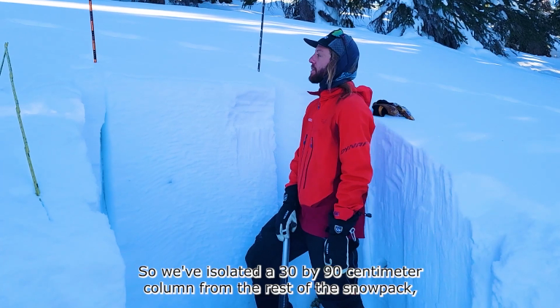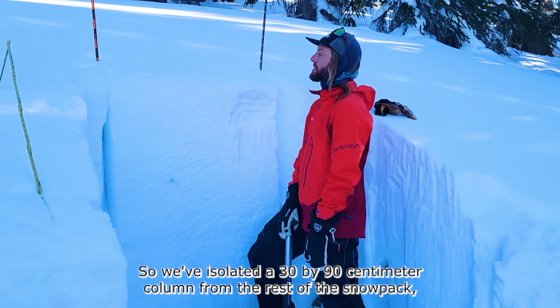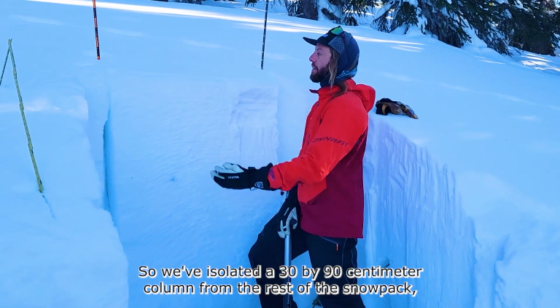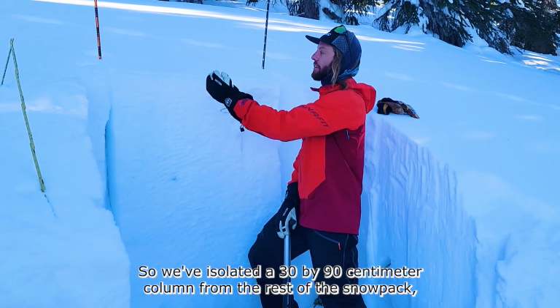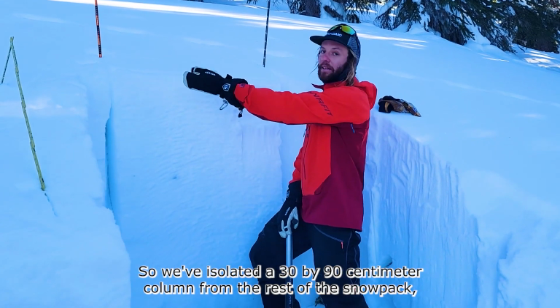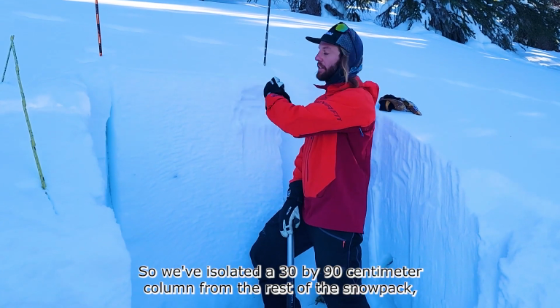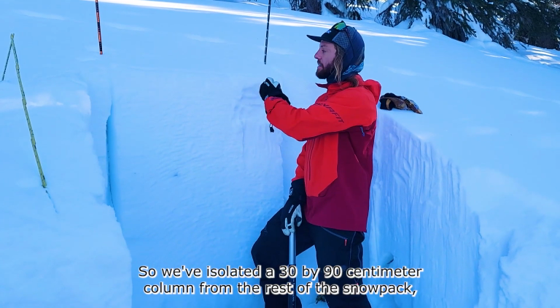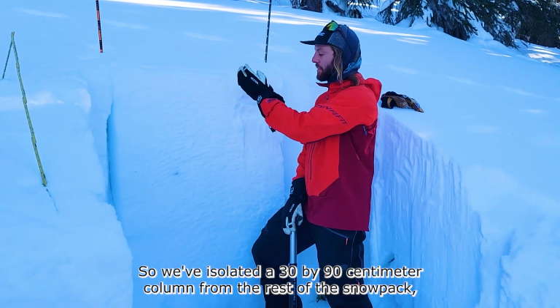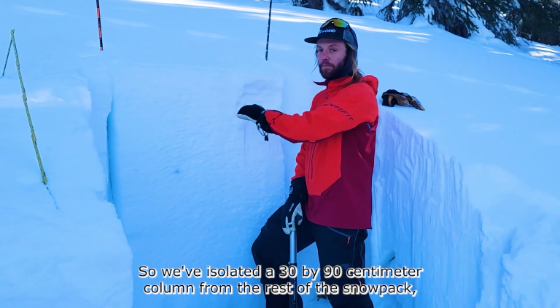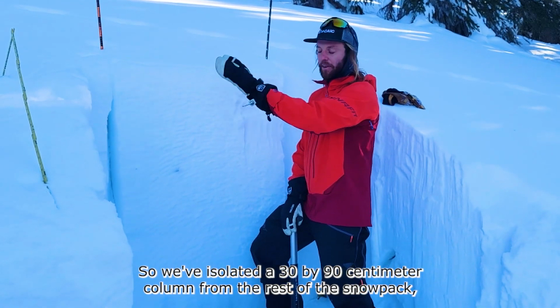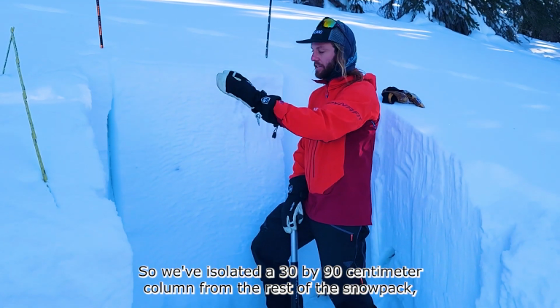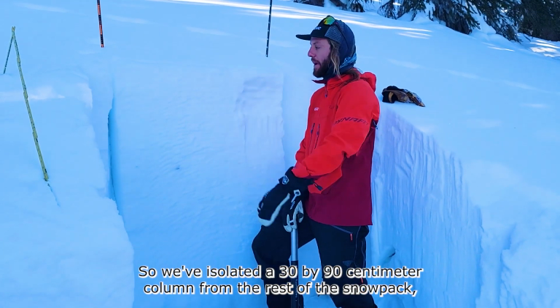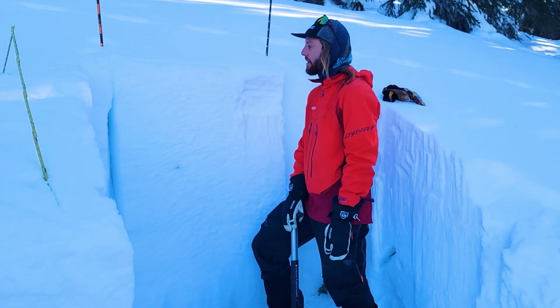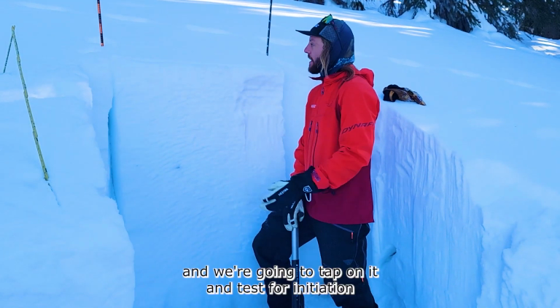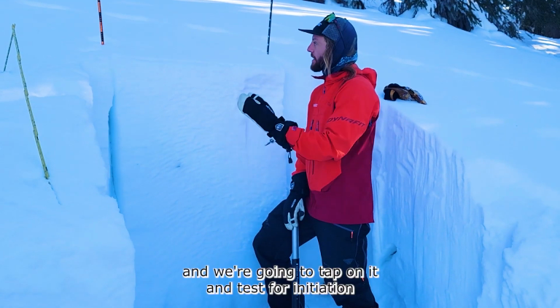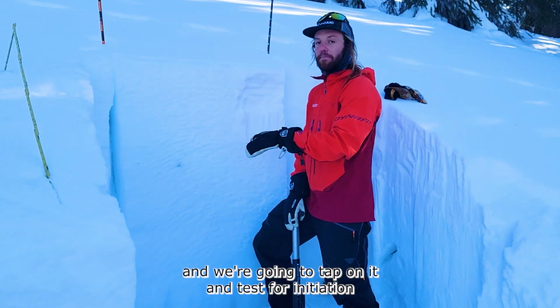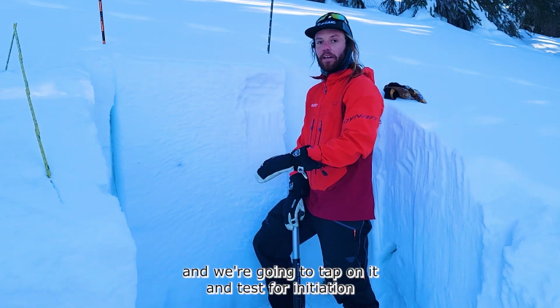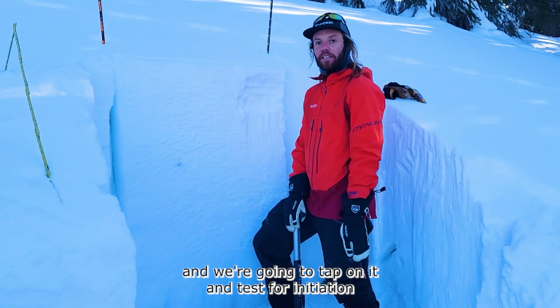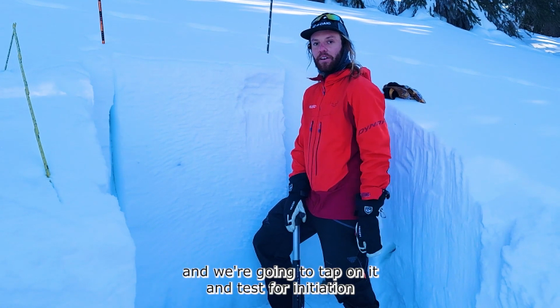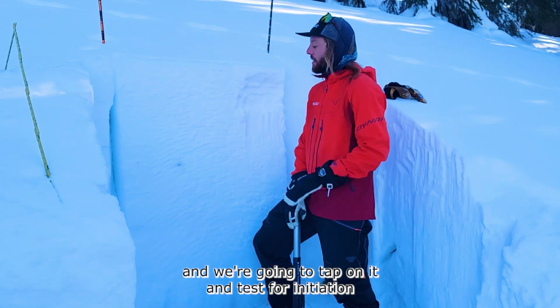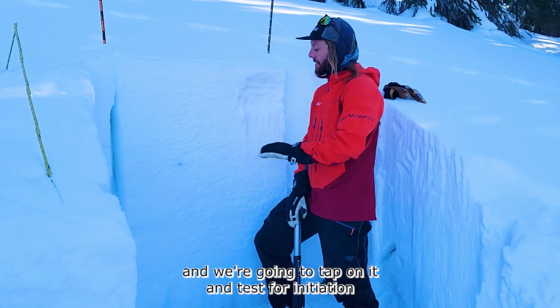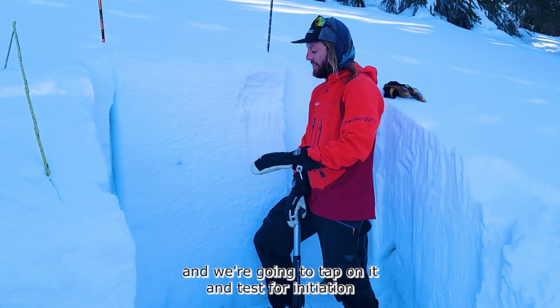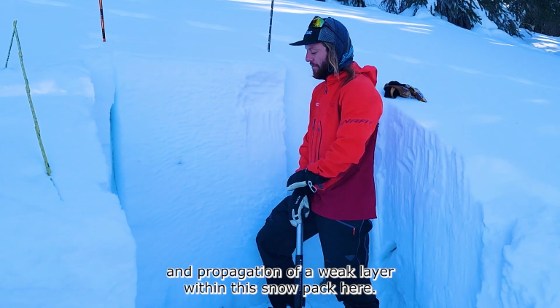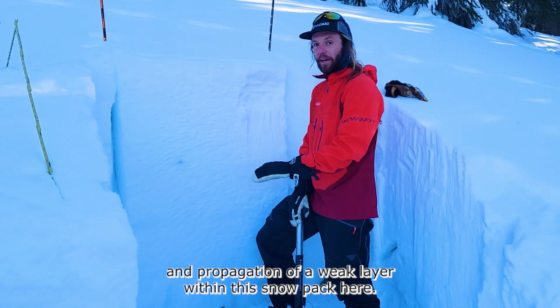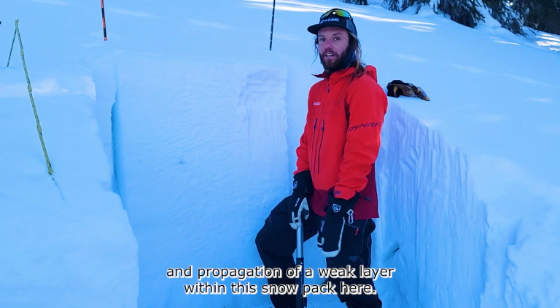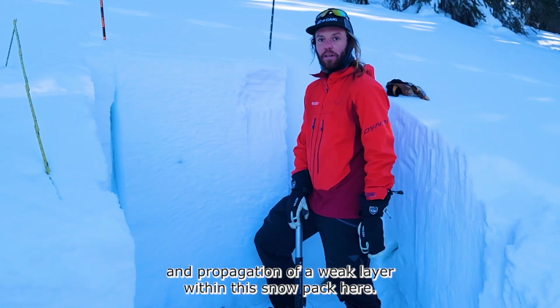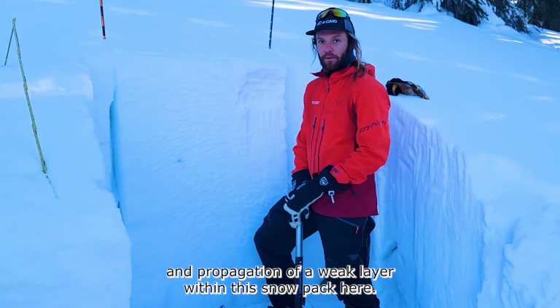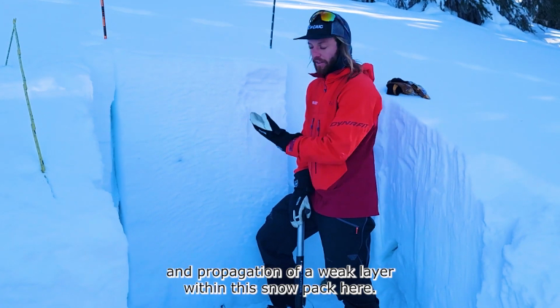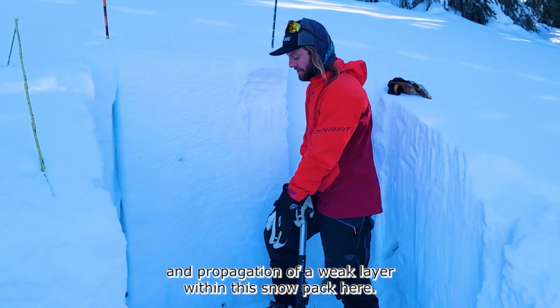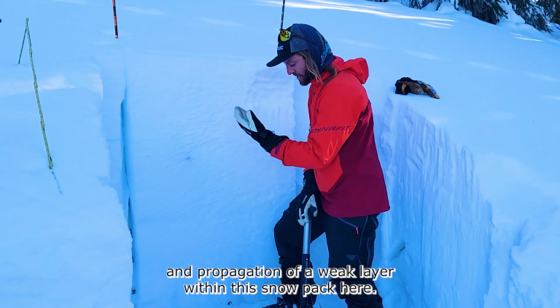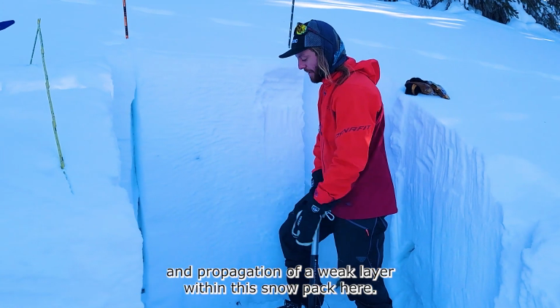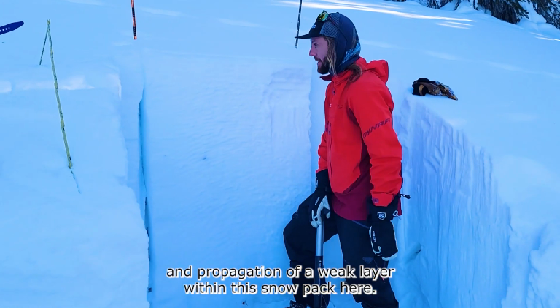We've isolated a 30 by 90 centimeter column from the rest of the snowpack, and we're going to tap on it and test for initiation and propagation of a weak layer within this snowpack here.